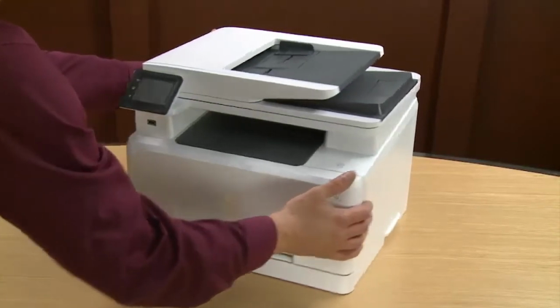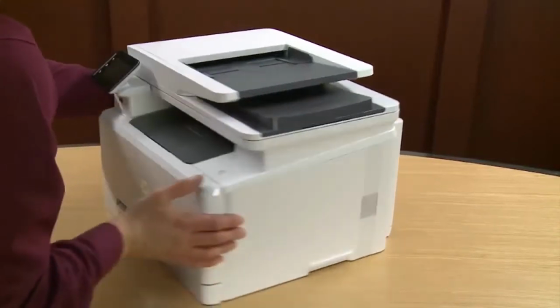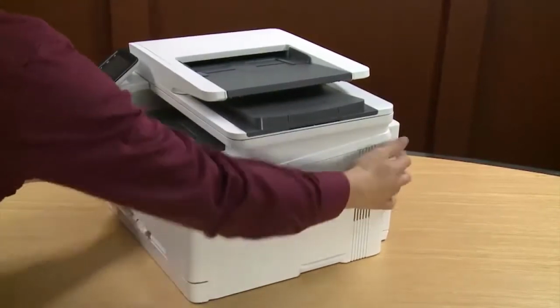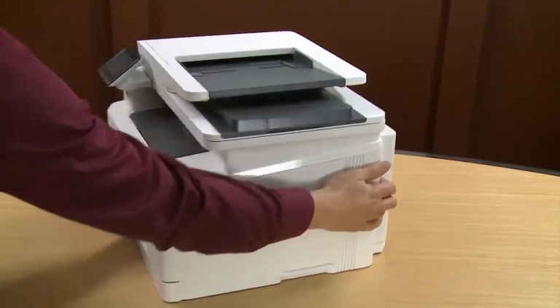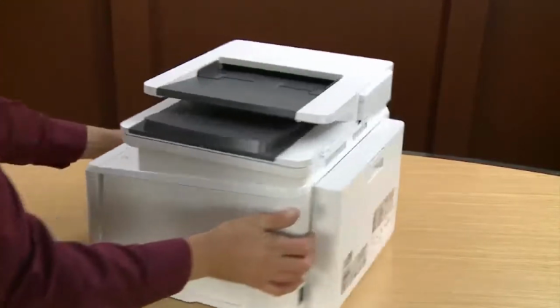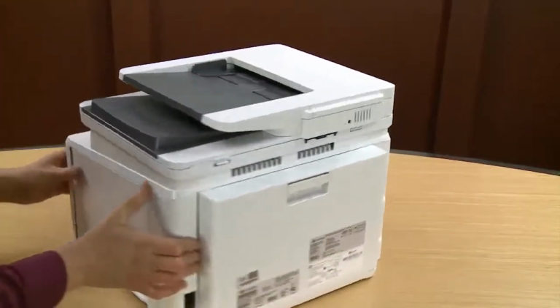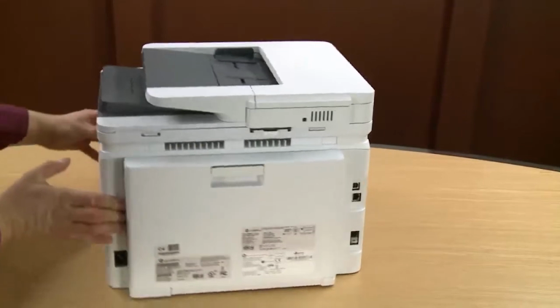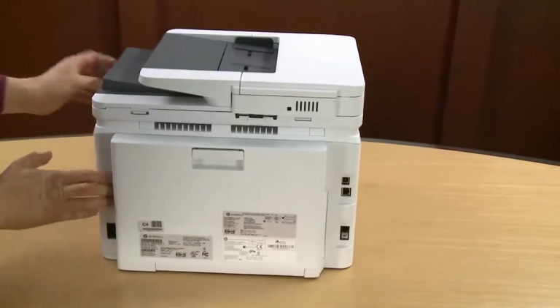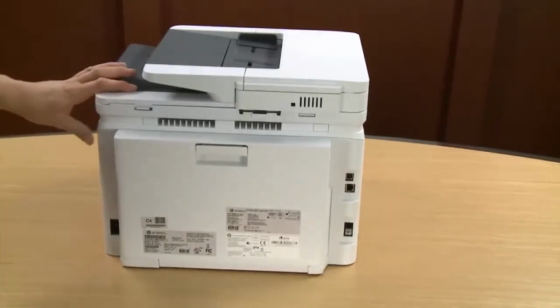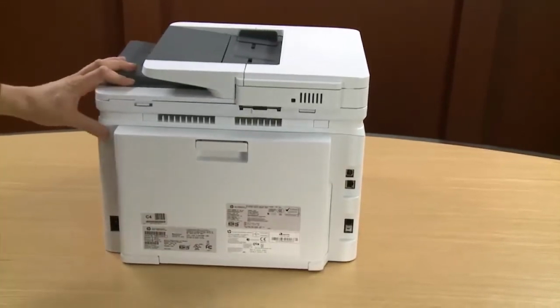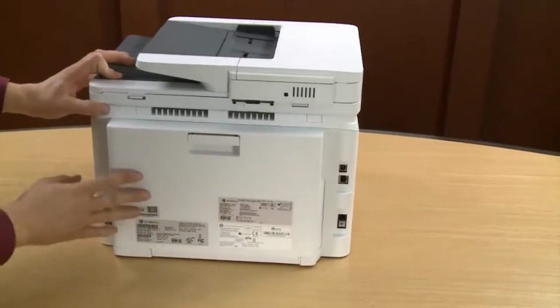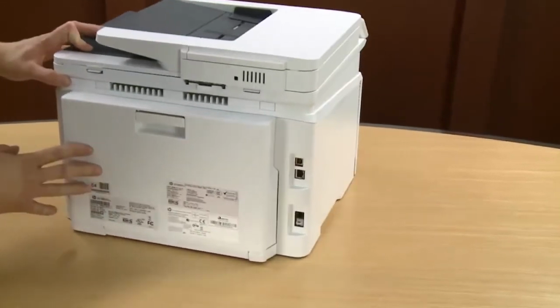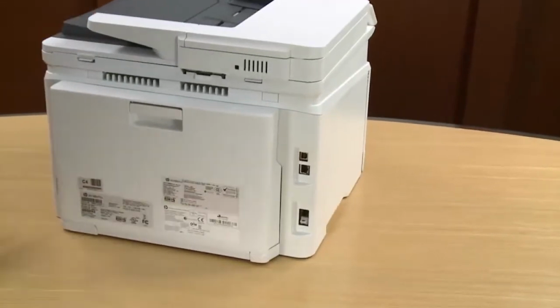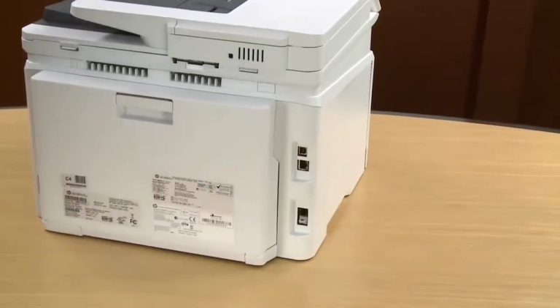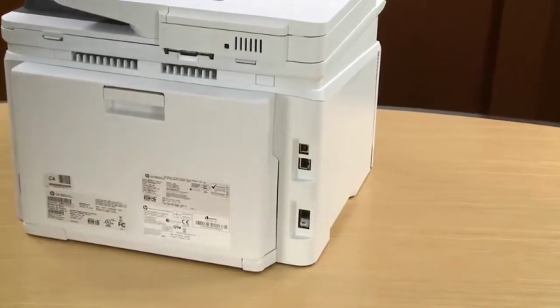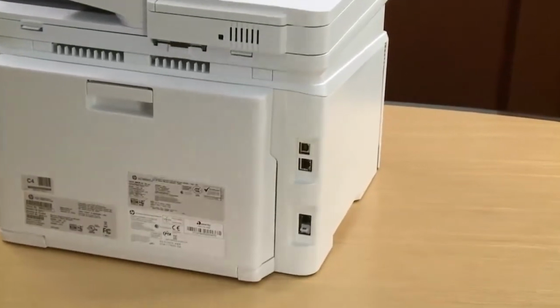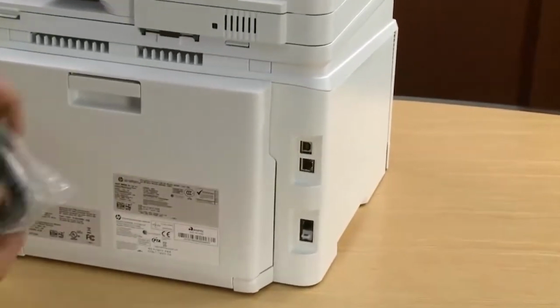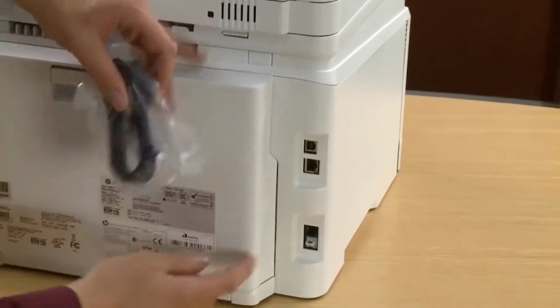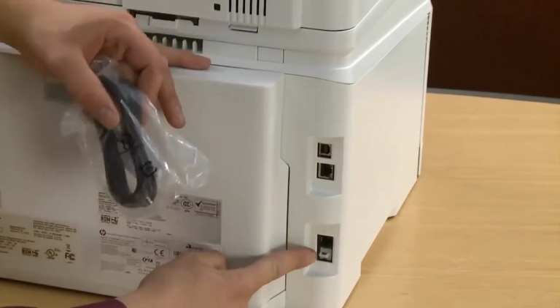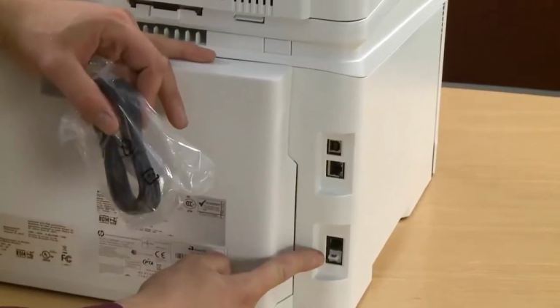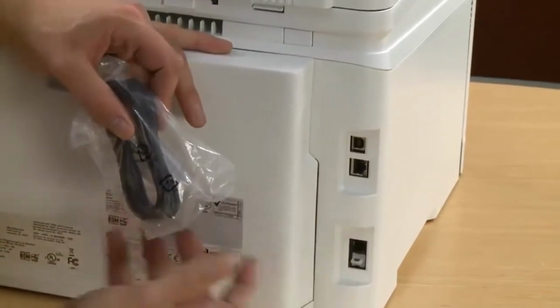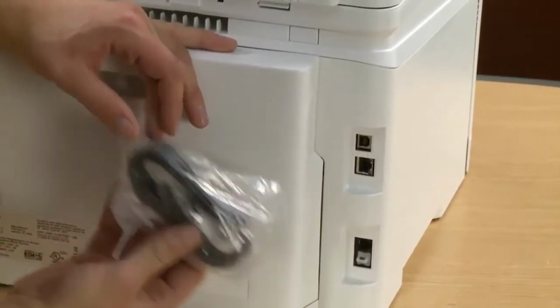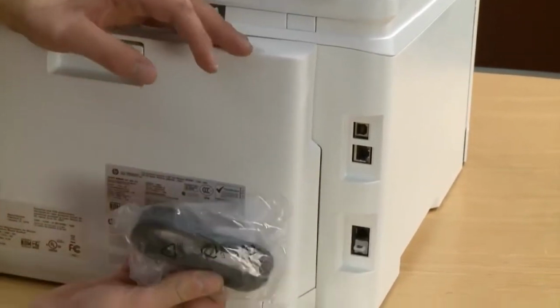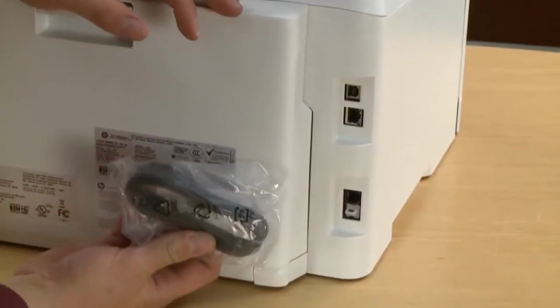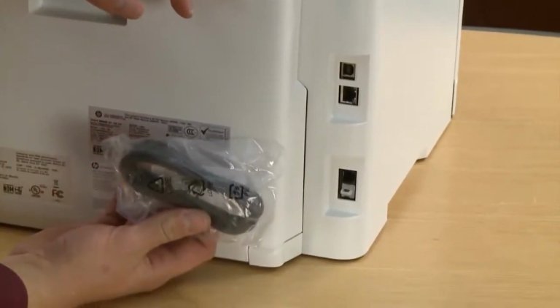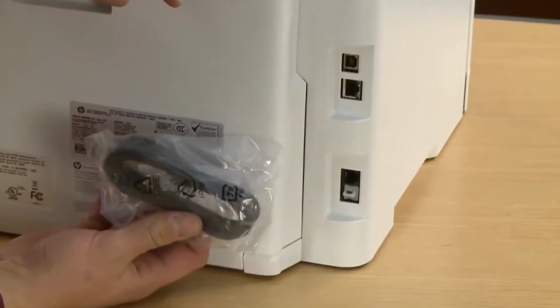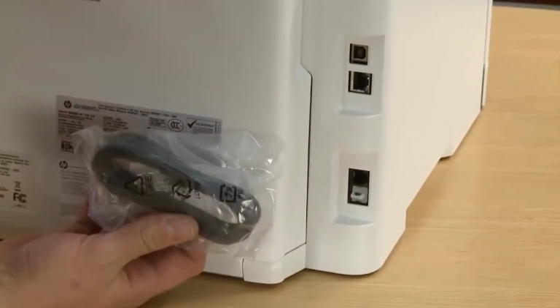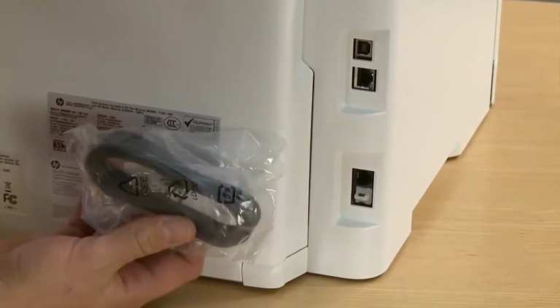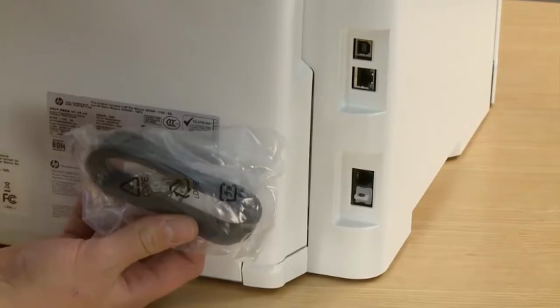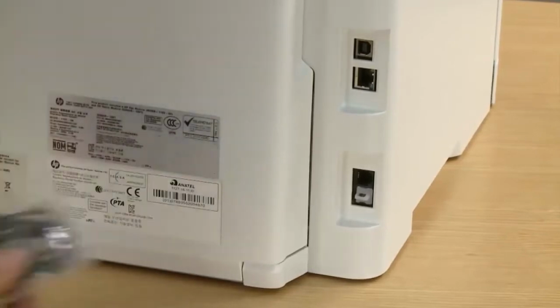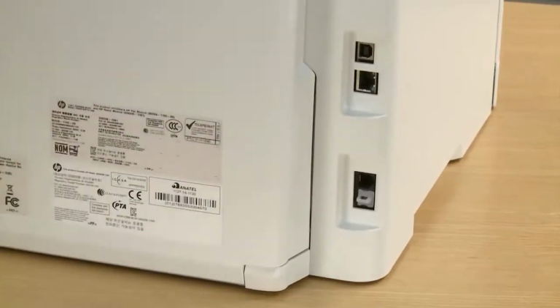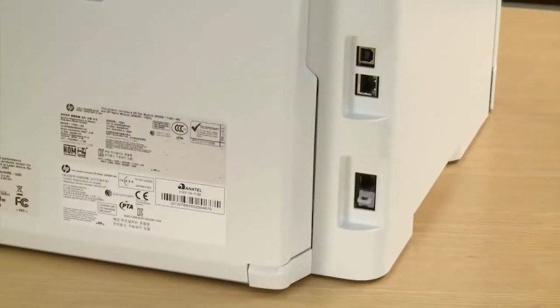Turn to the back of the printer. If you're going to set up the printer for faxing, make sure that you use the supplied two-wire phone cord. Plug one end into your printer's faxing port and the other end into your phone line.